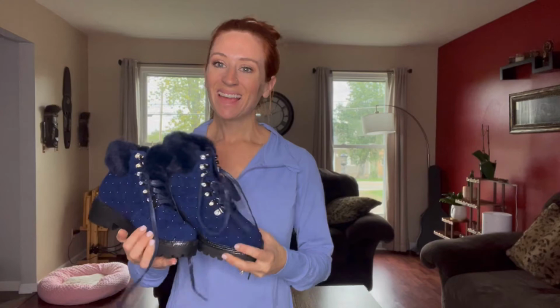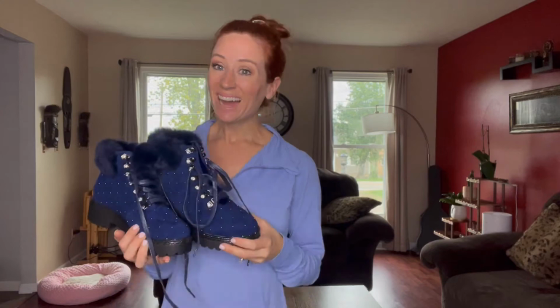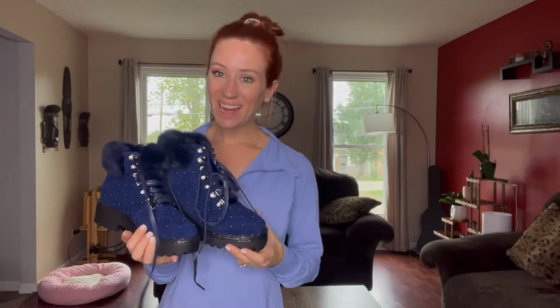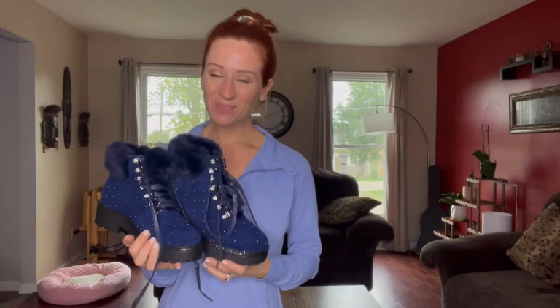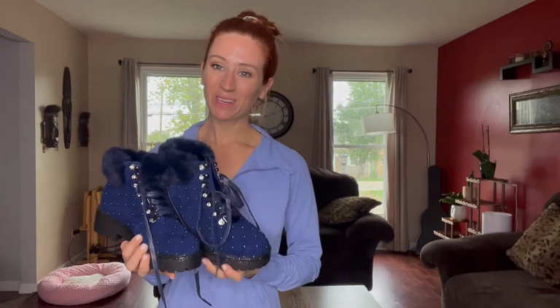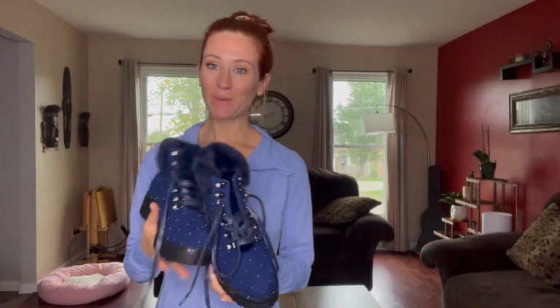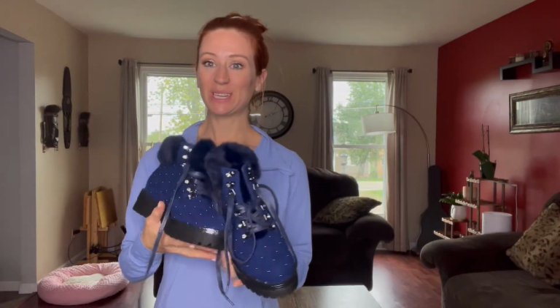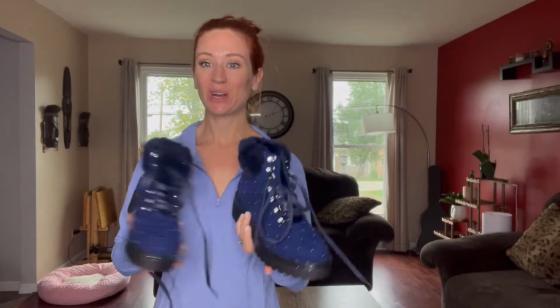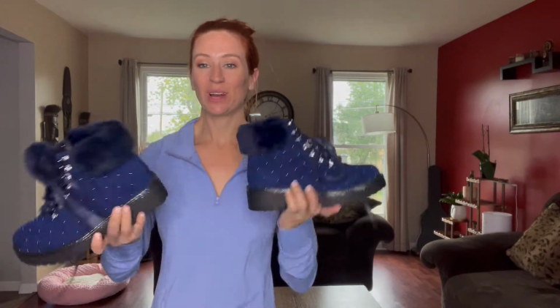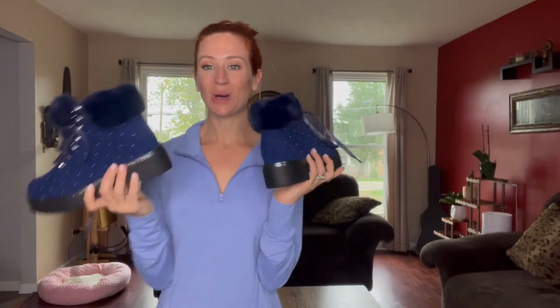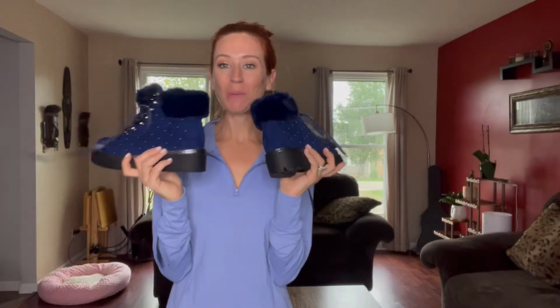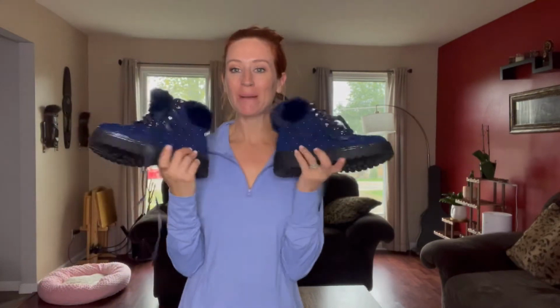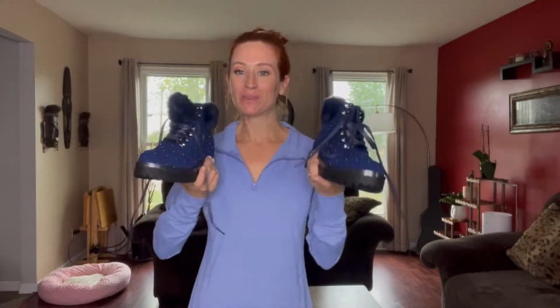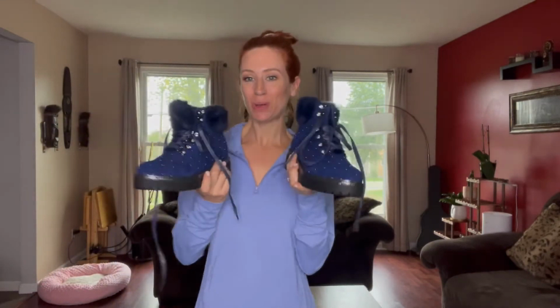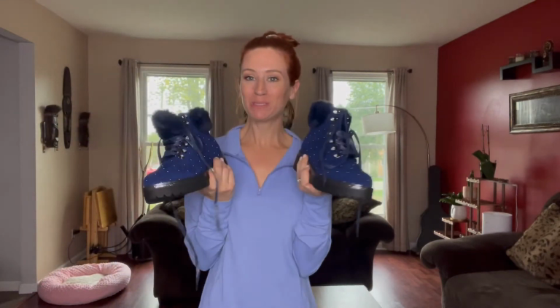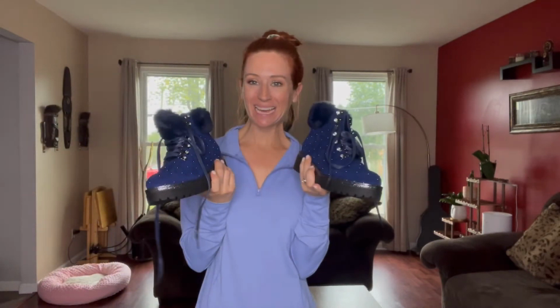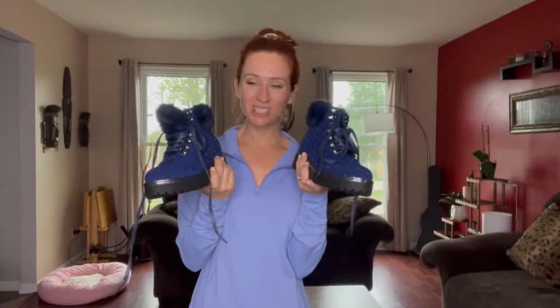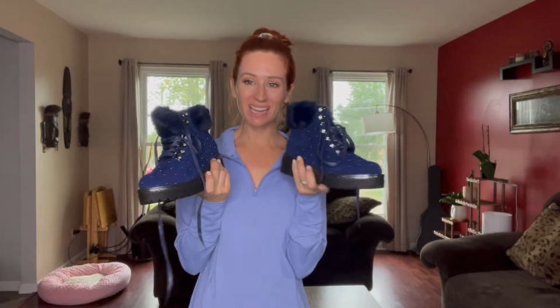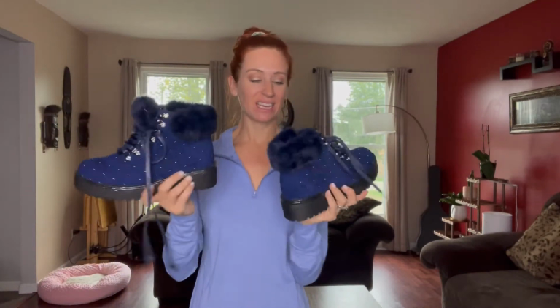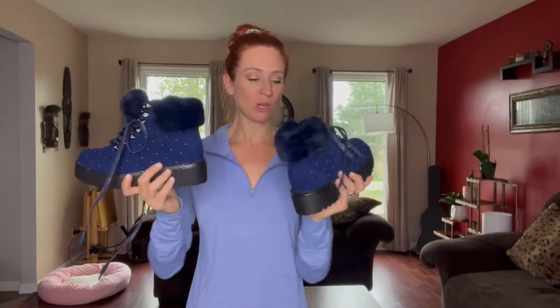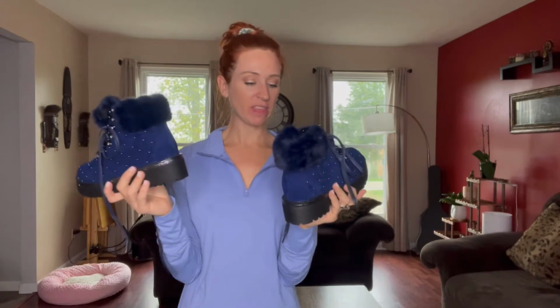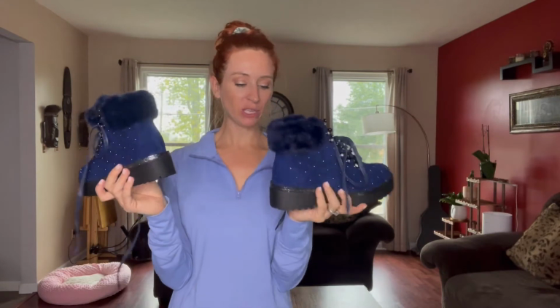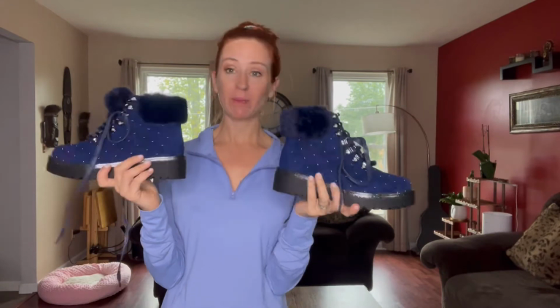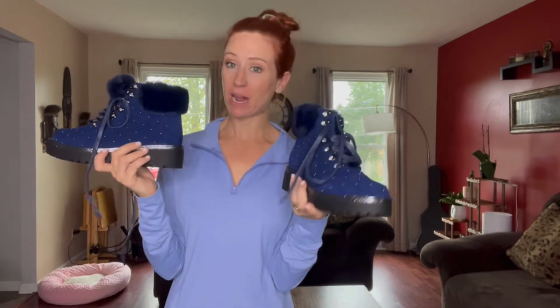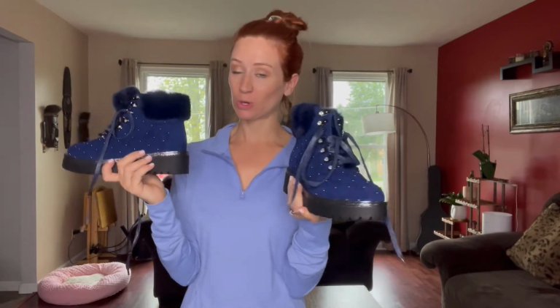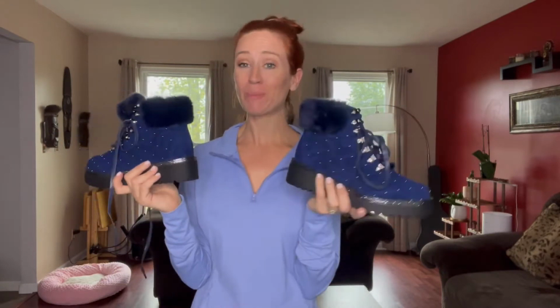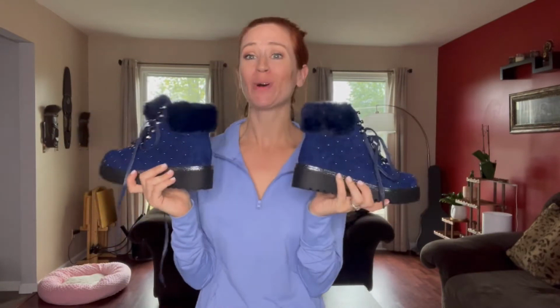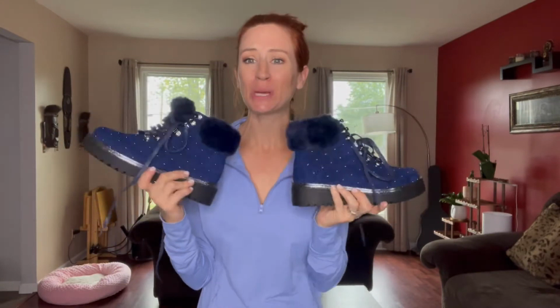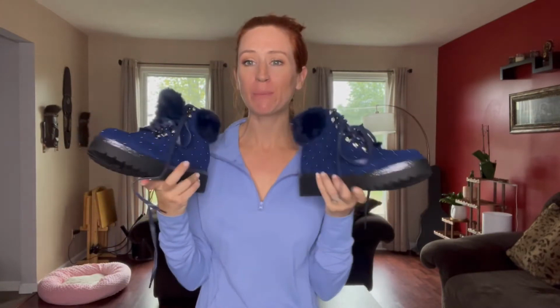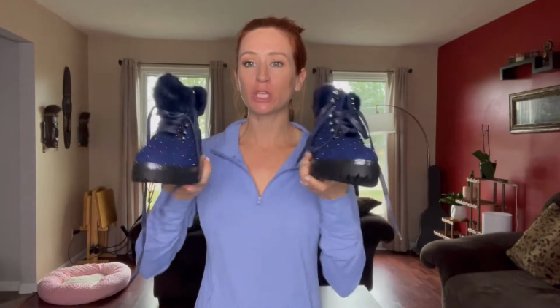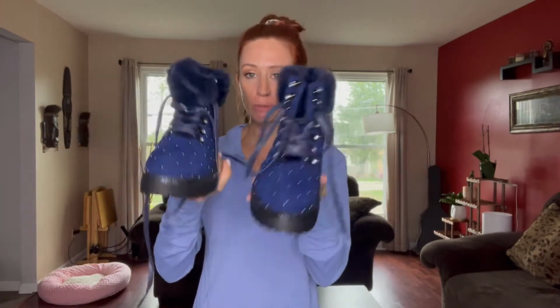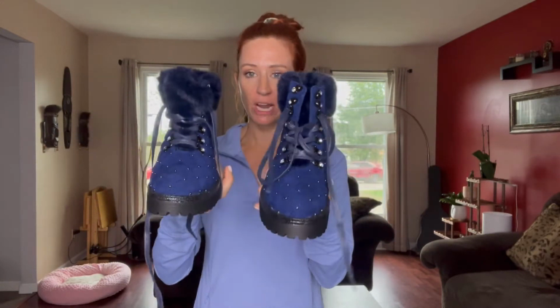Hi, you guys. I'm here and I'm excited to talk to you all about my new snow boots that I just got in. One thing is they're going to be practical, but they're also going to be super trendy.